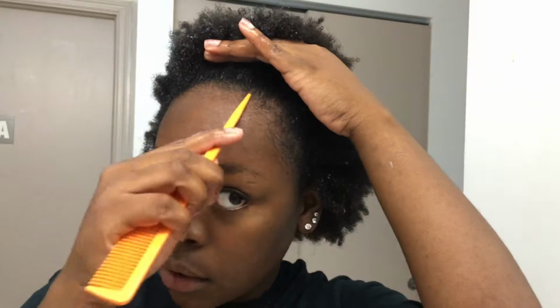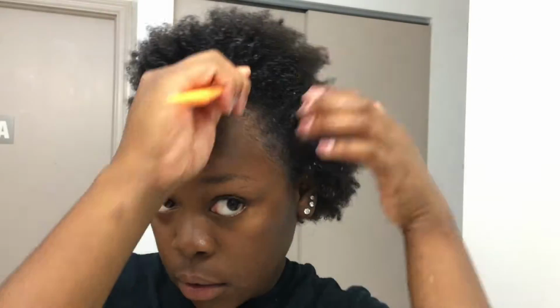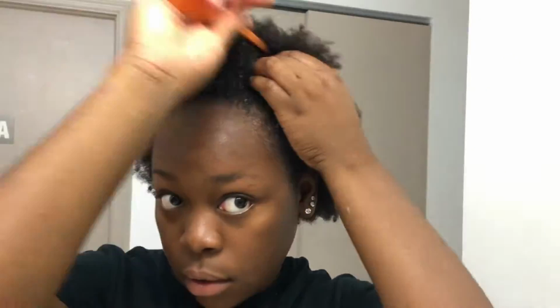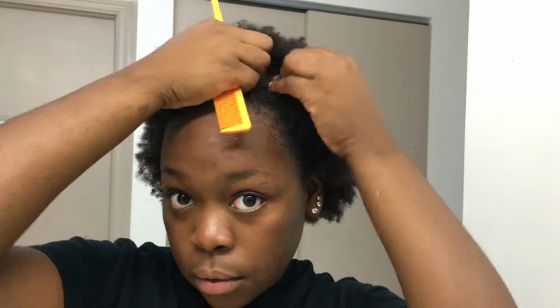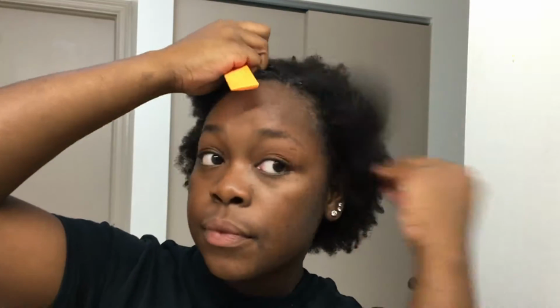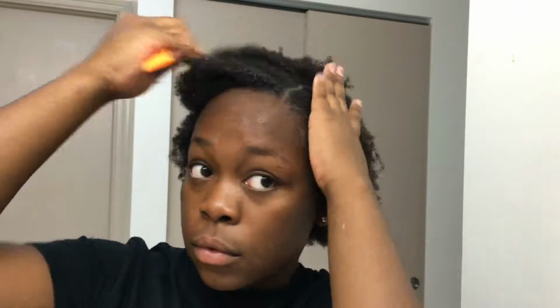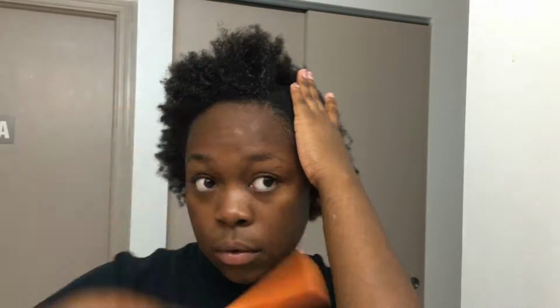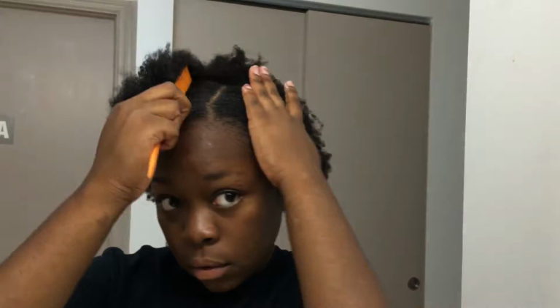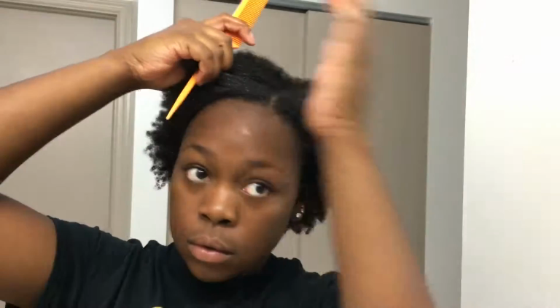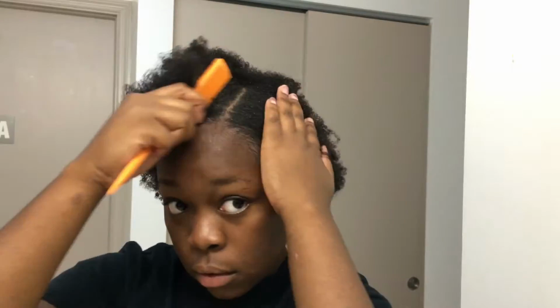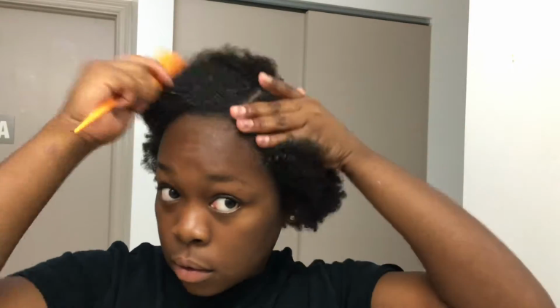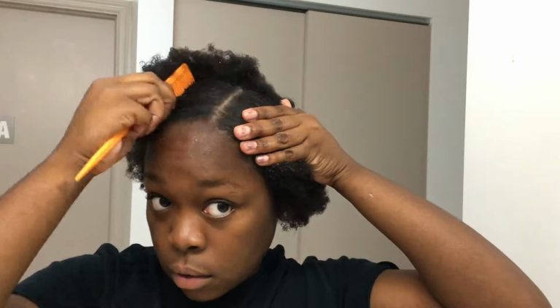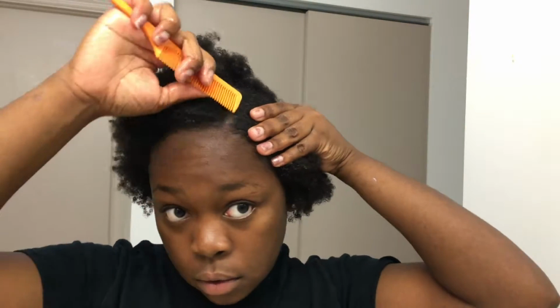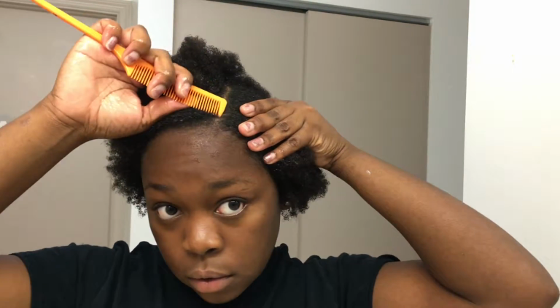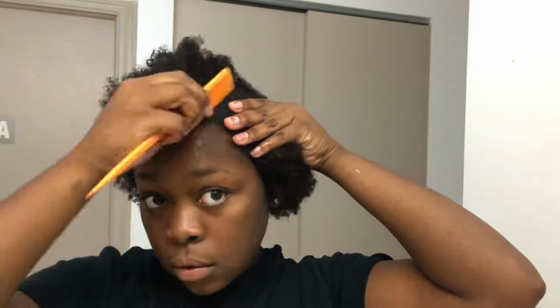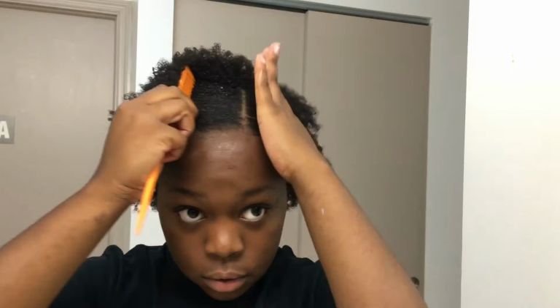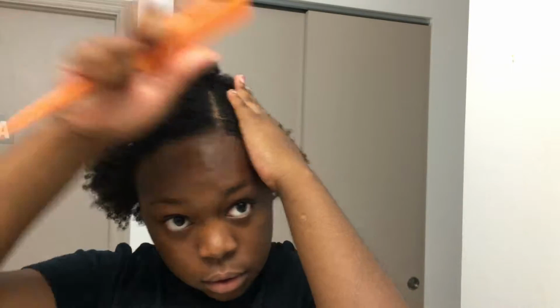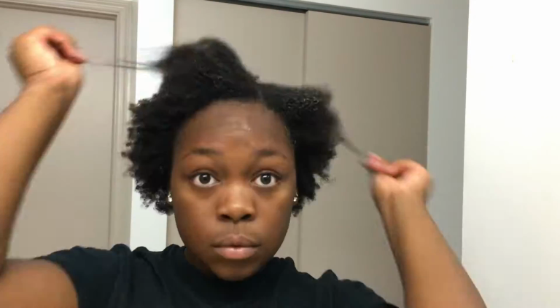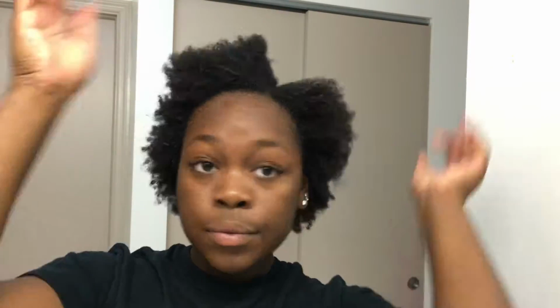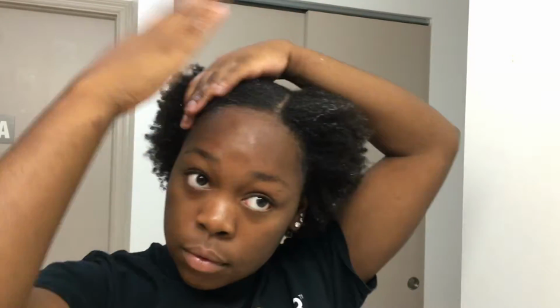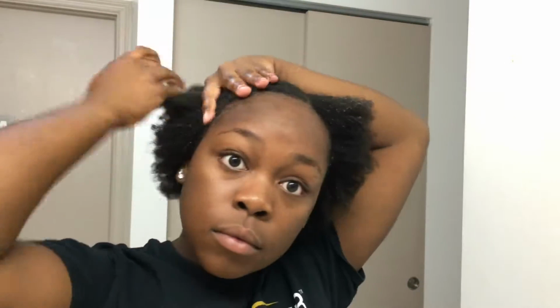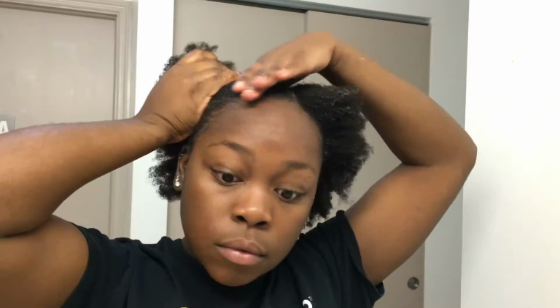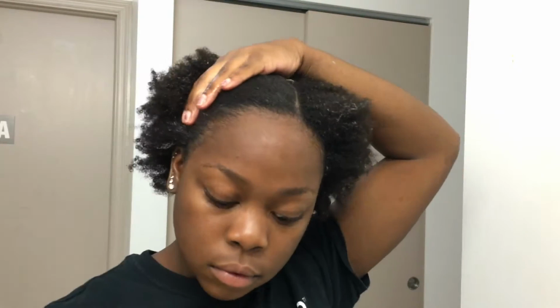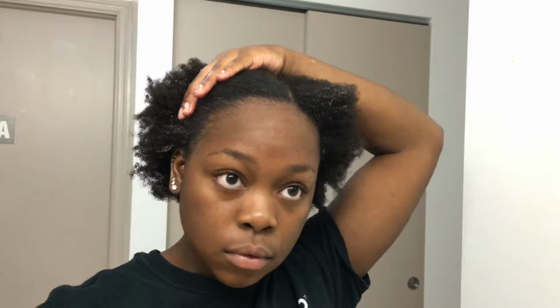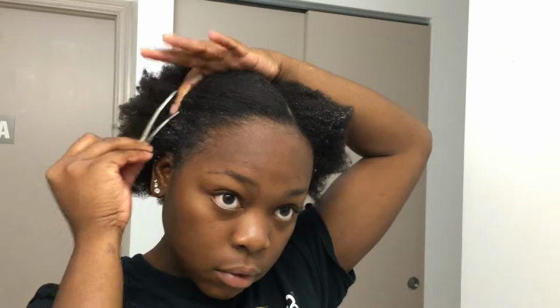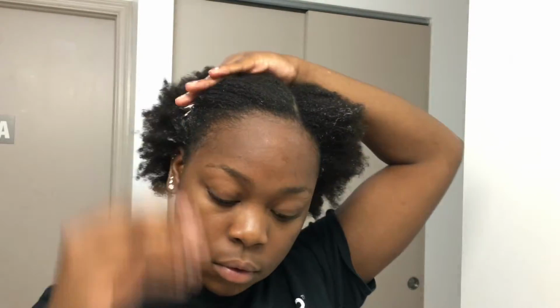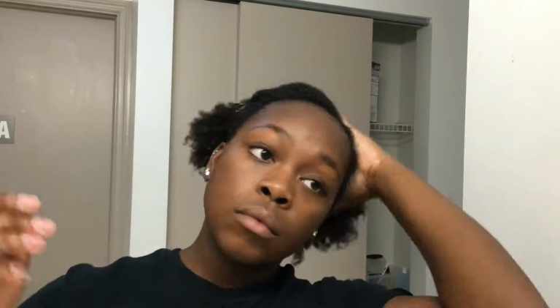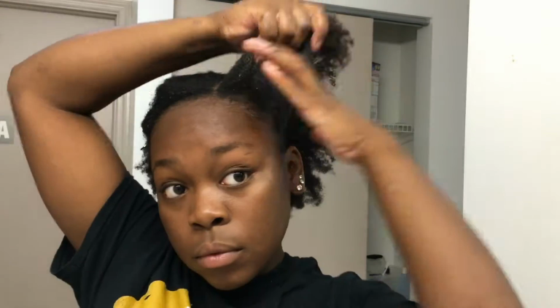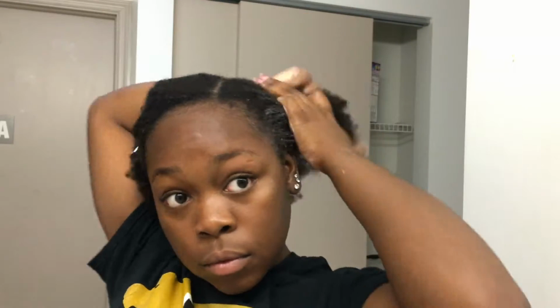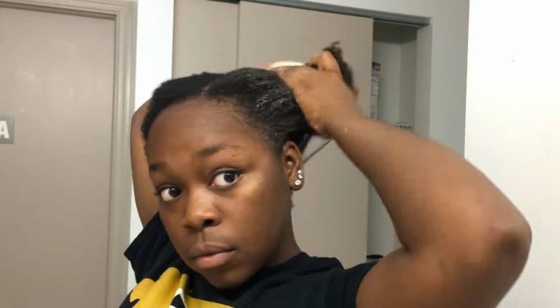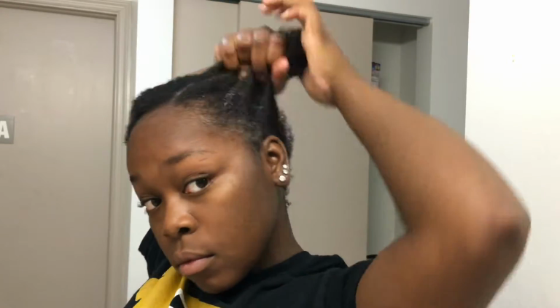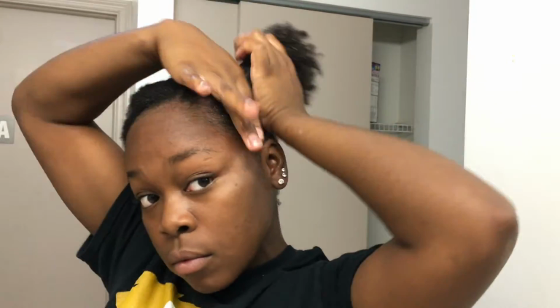What you see me doing here is on freshly washed hair. I'm just parting my hair where I want to place the closure of my wig, and I'm going to start cornrowing. I like to braid my hair when it's wet because it's really easy for me to get my hair down really flat.